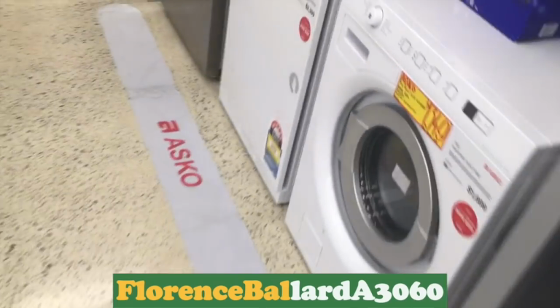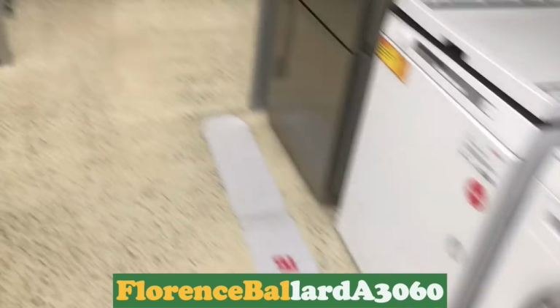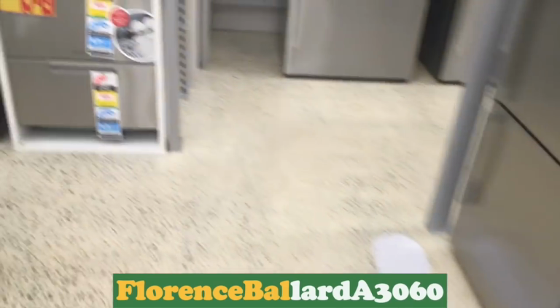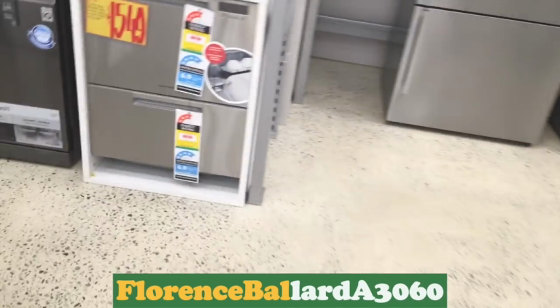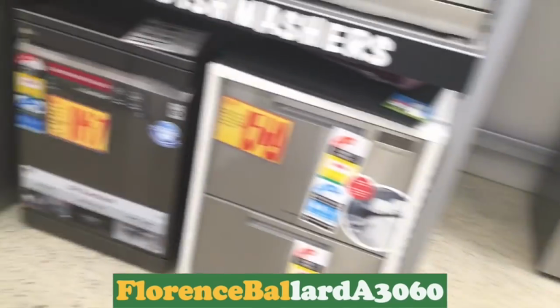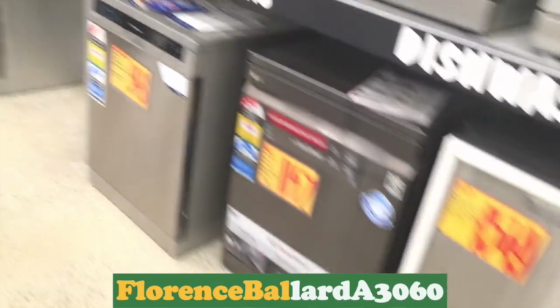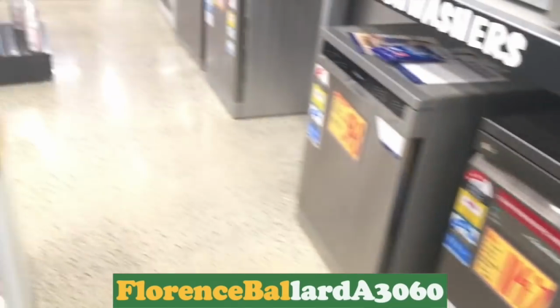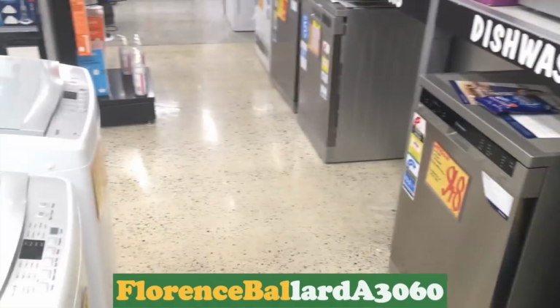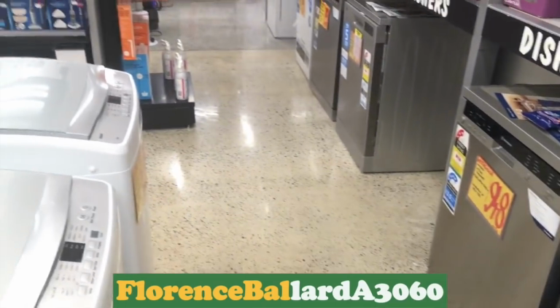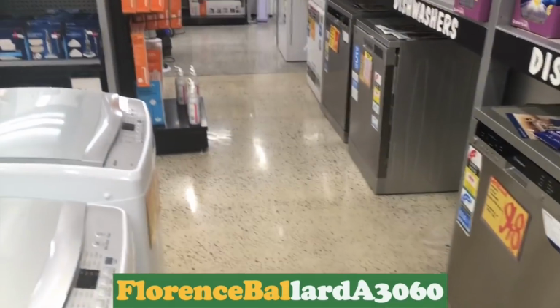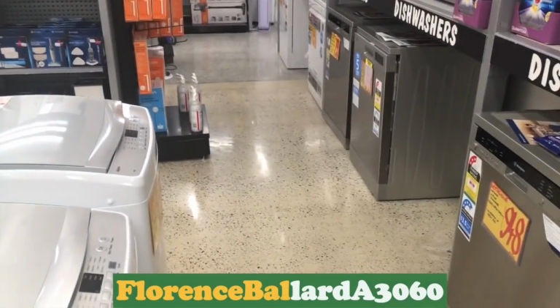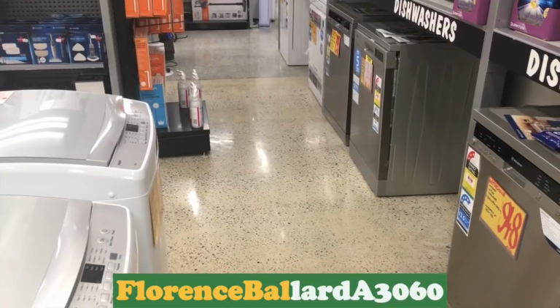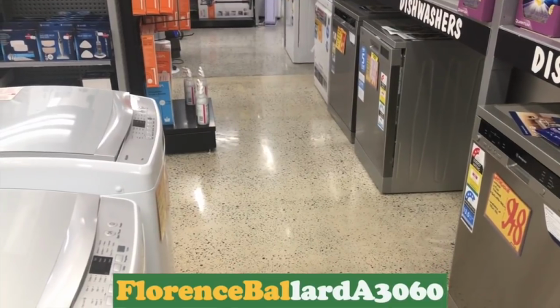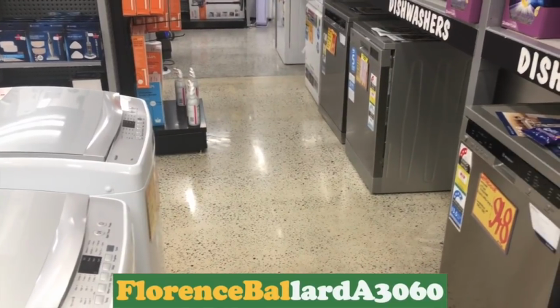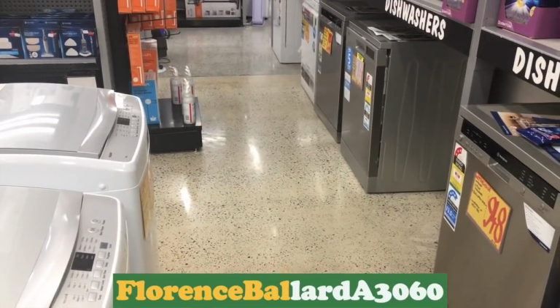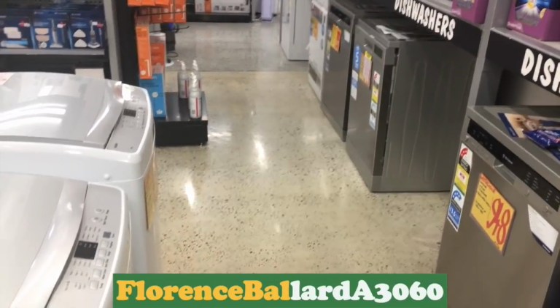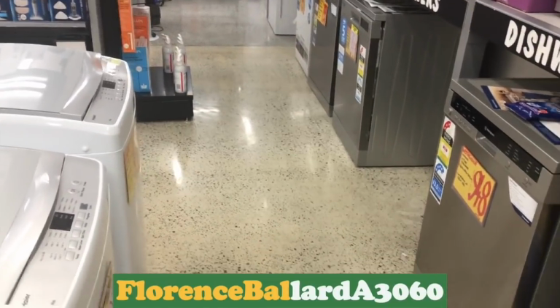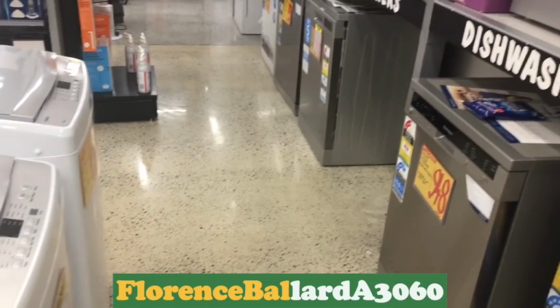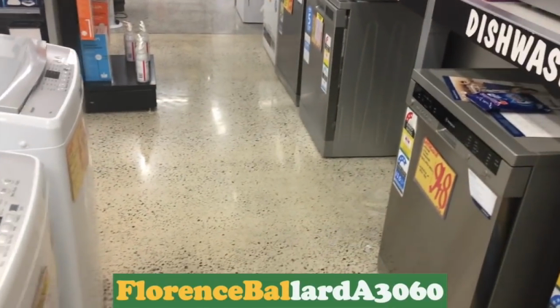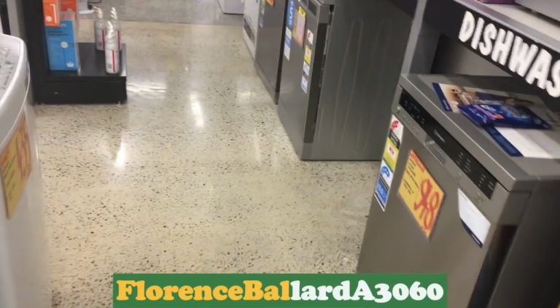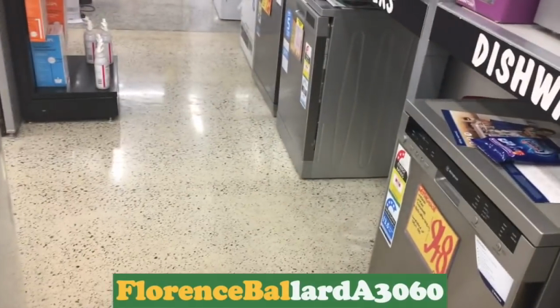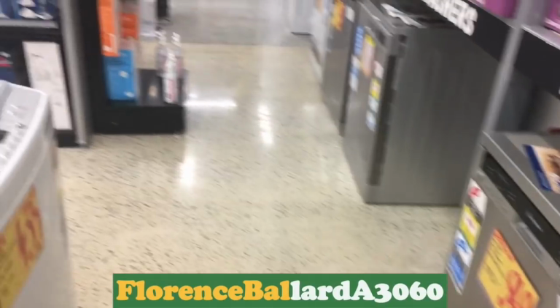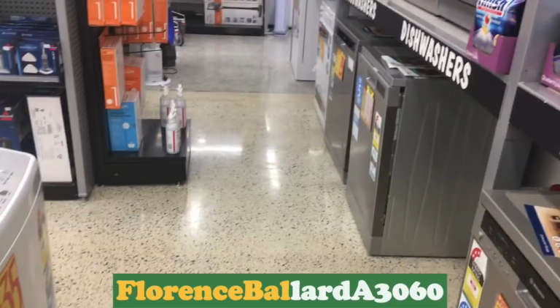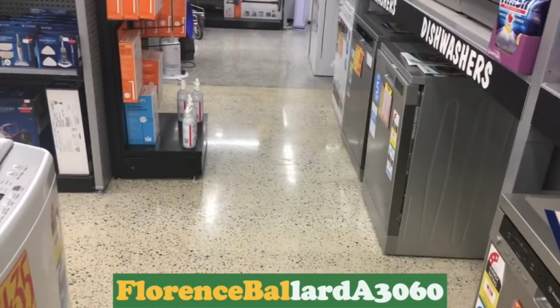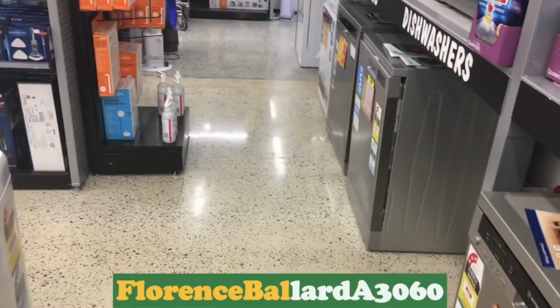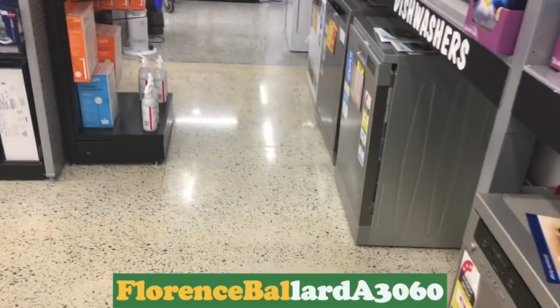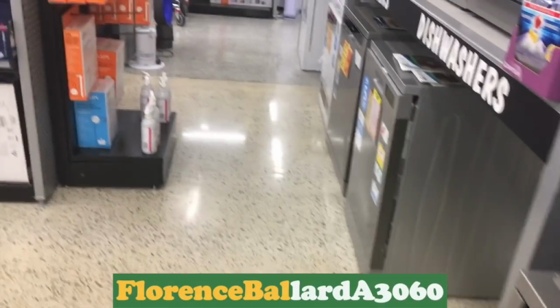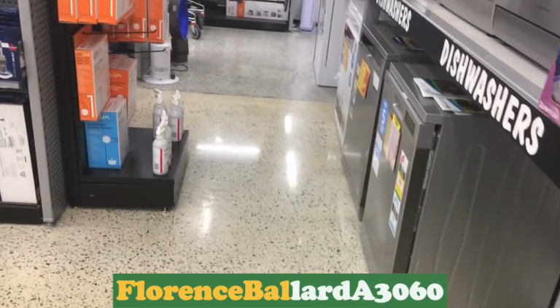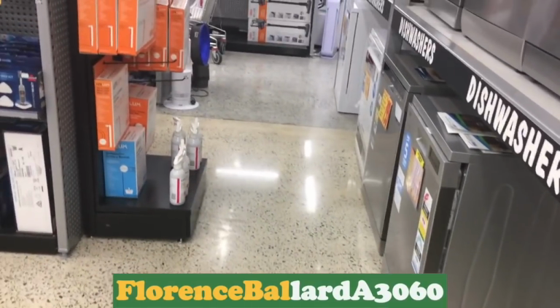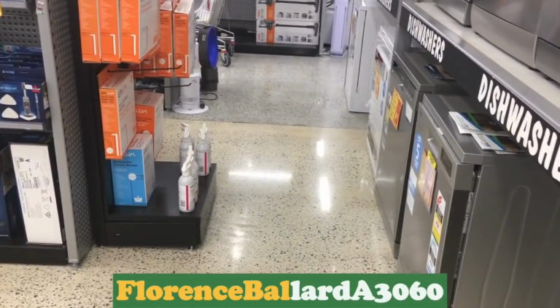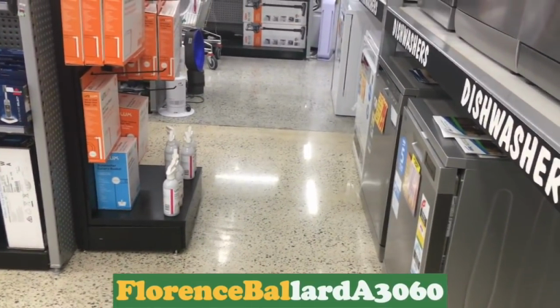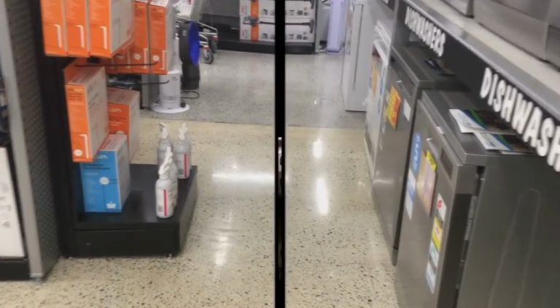There are some very interesting washing machines here. Welcome to Florence Ballad A3060, the channel for vintage washing machines, appliance demonstrations, reviews and tutorials, 1960s and 80s music, and the Hoover A3060 electronic 11.